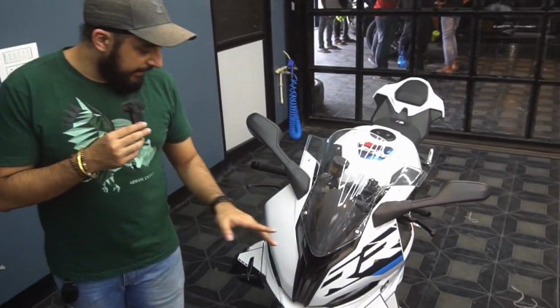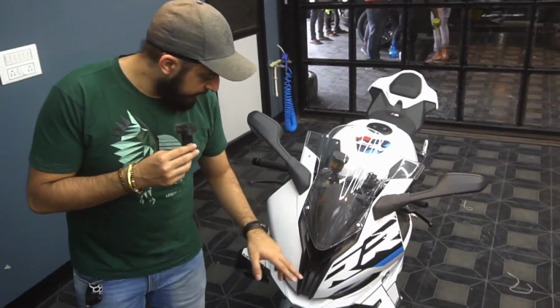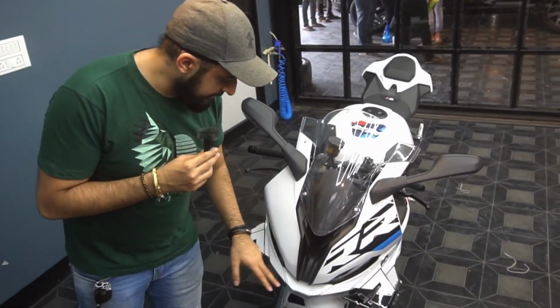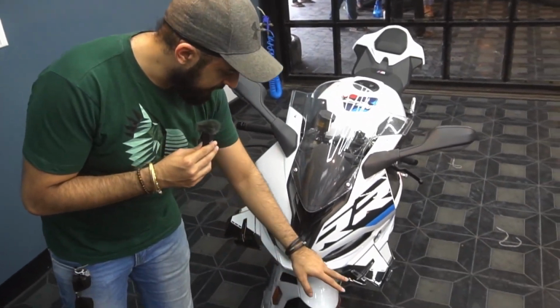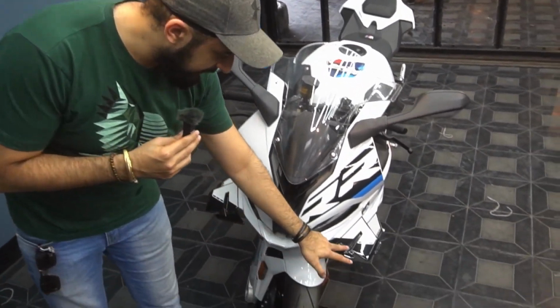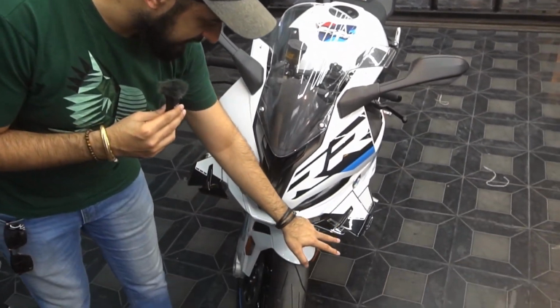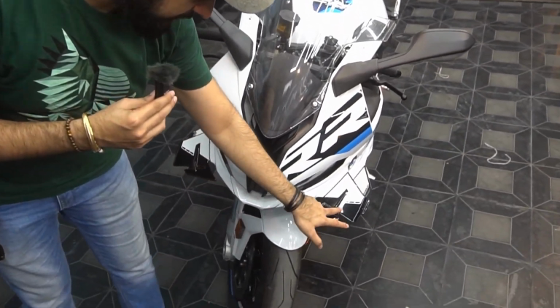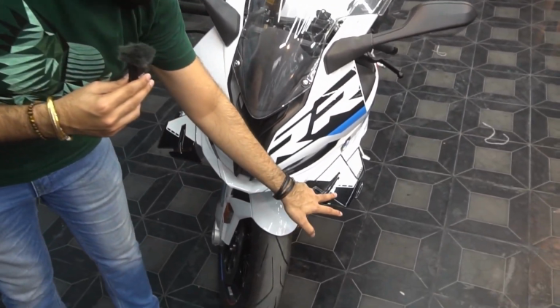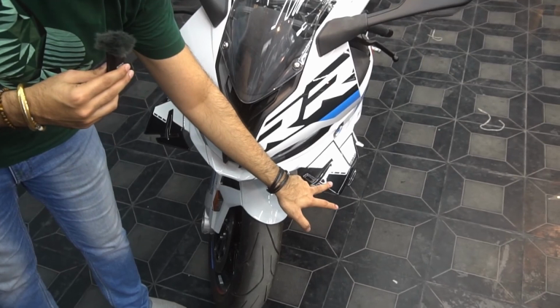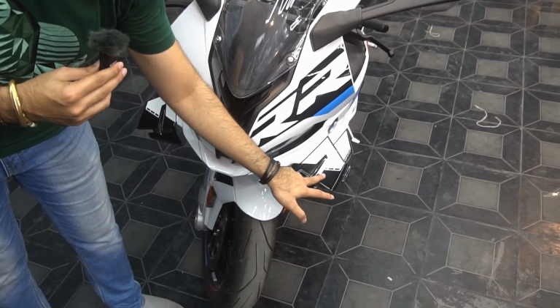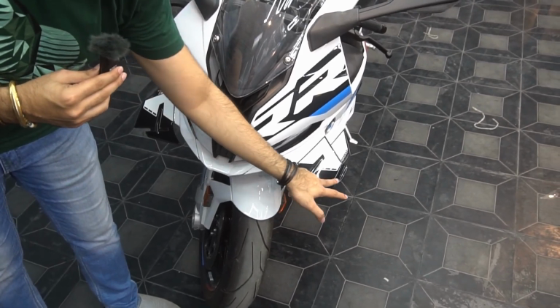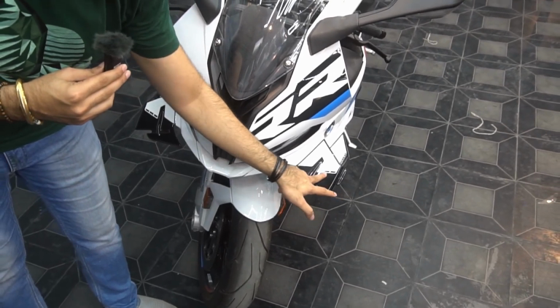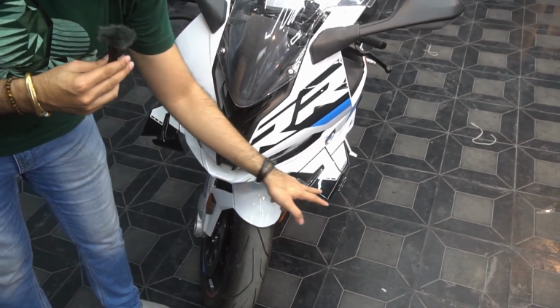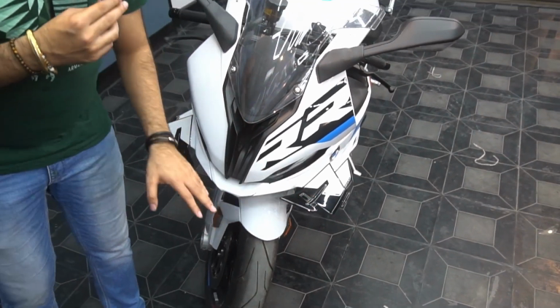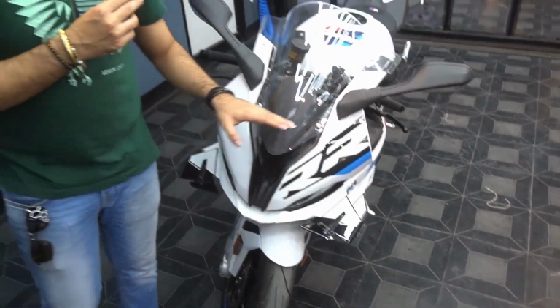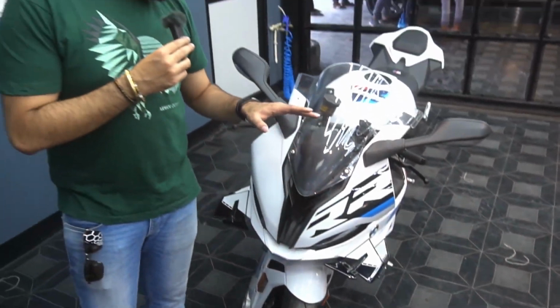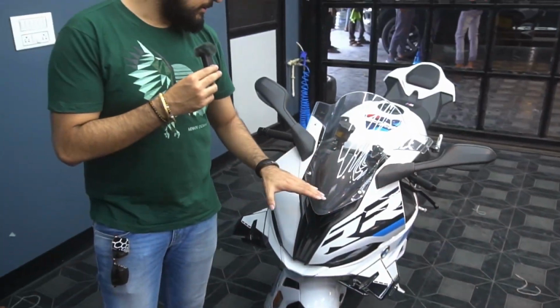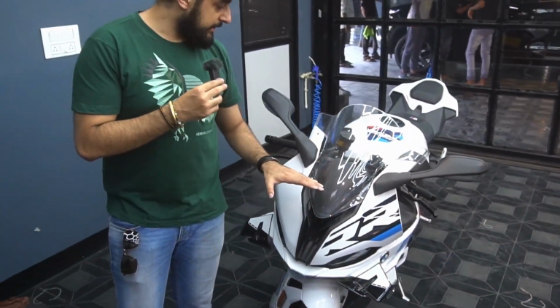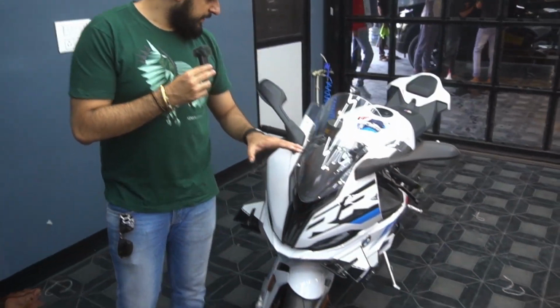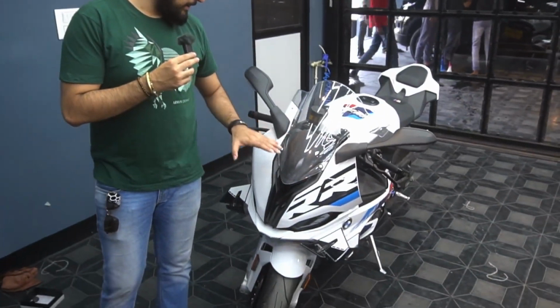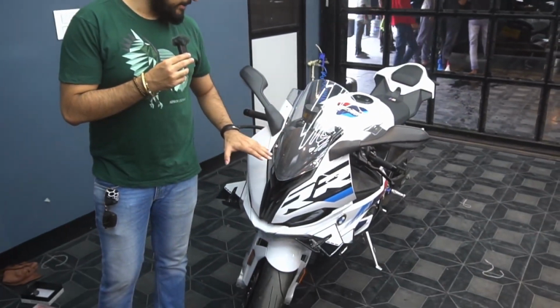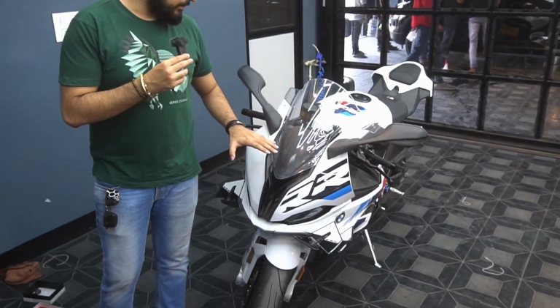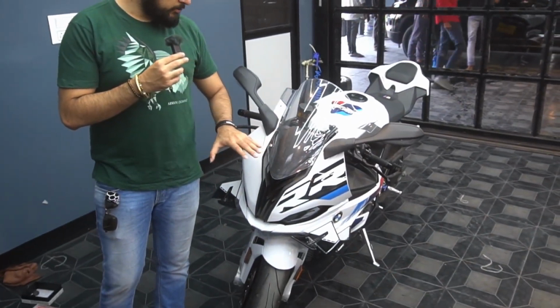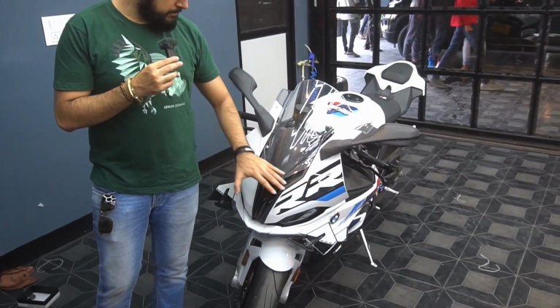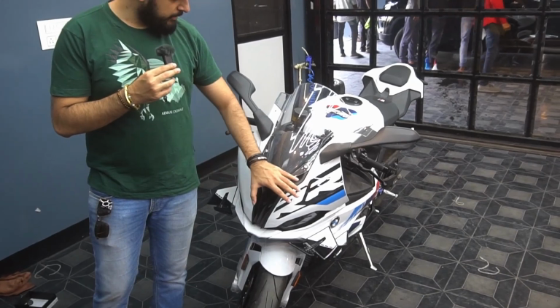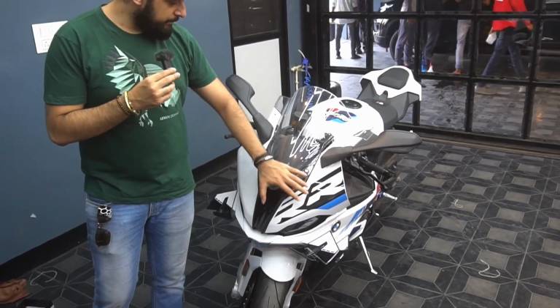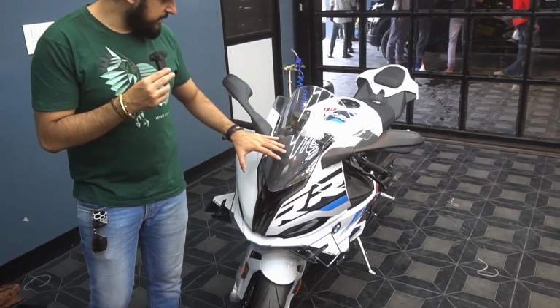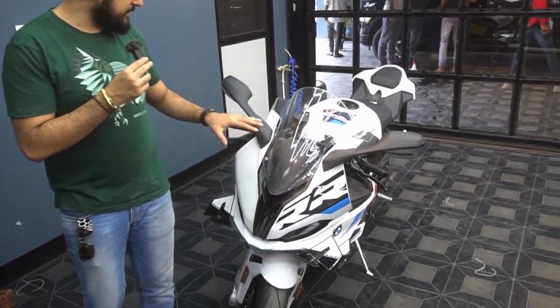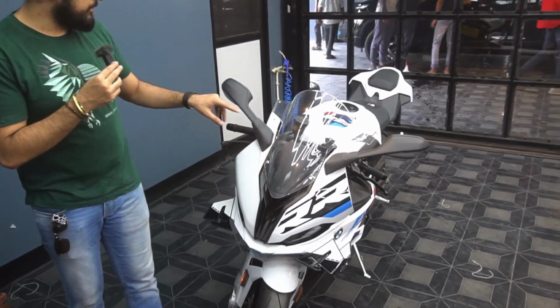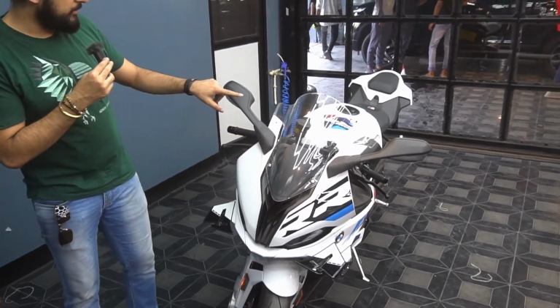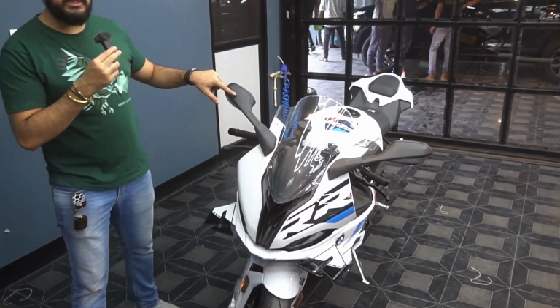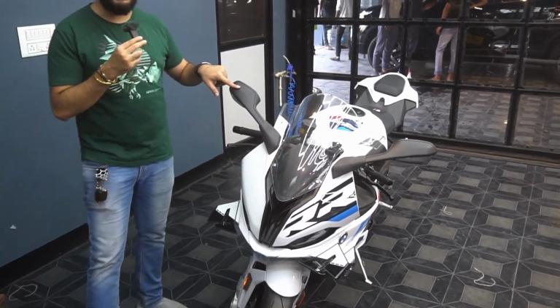Right here you can see there's some degrease marks and some sort of water stains. We are going to wash the bike, completely correct it, do PPF on all the panels, and ceramic coating on all the trims.